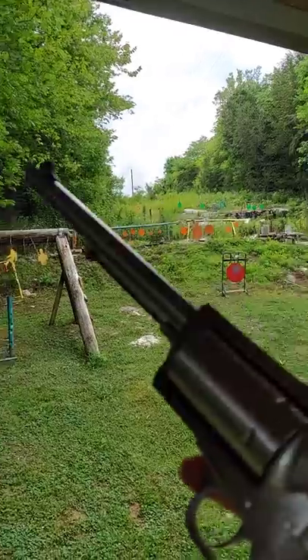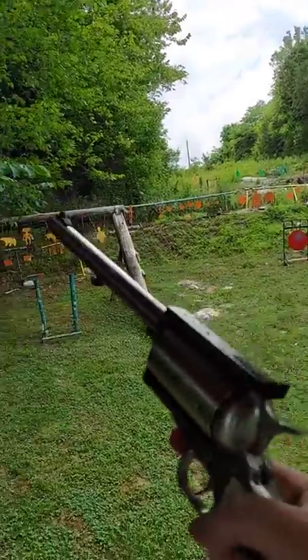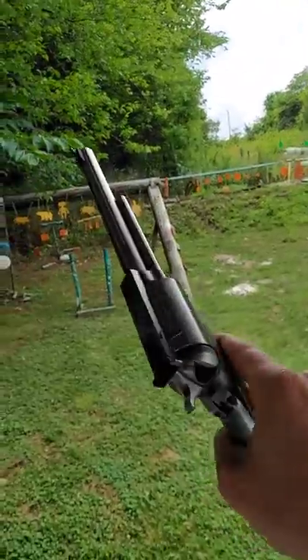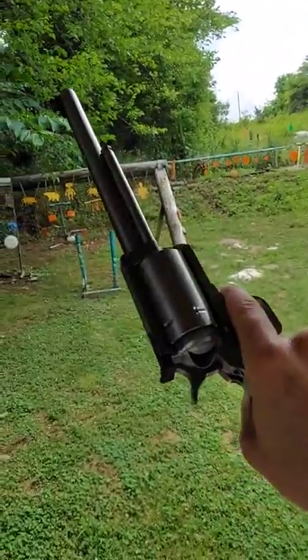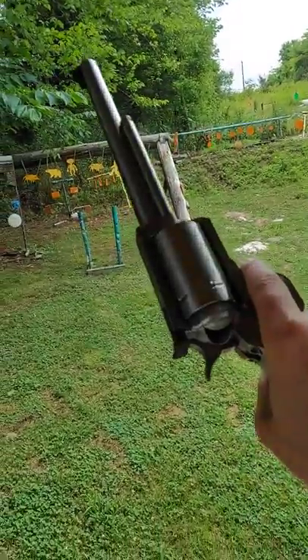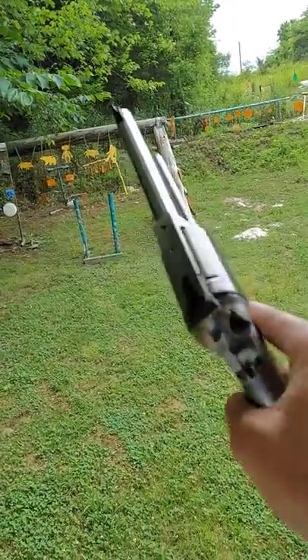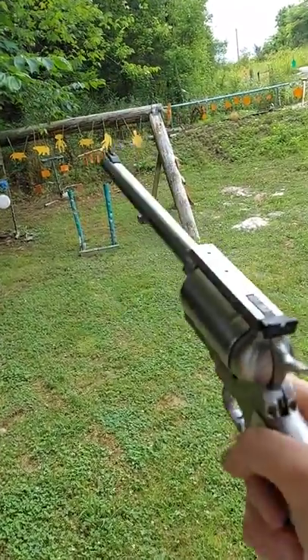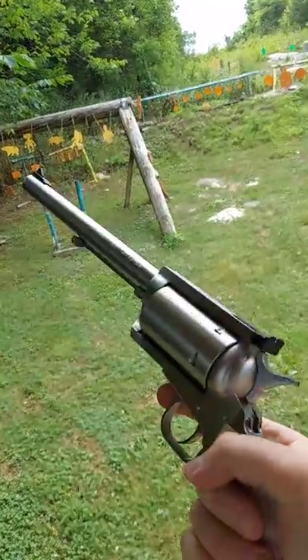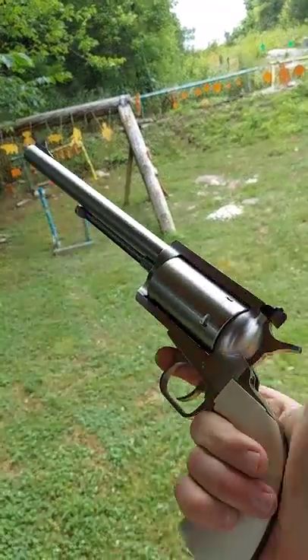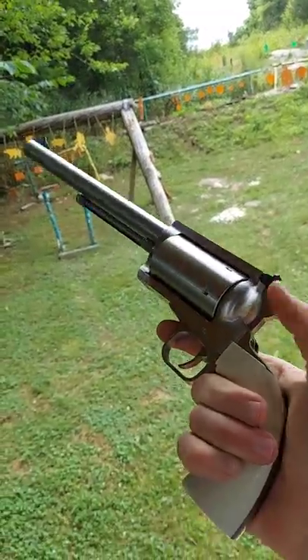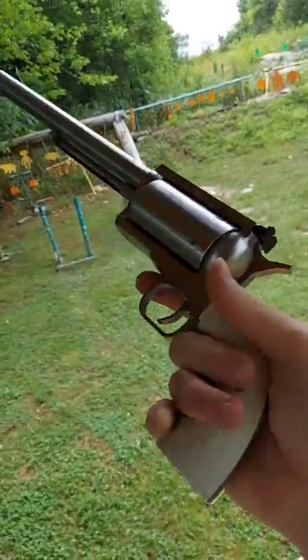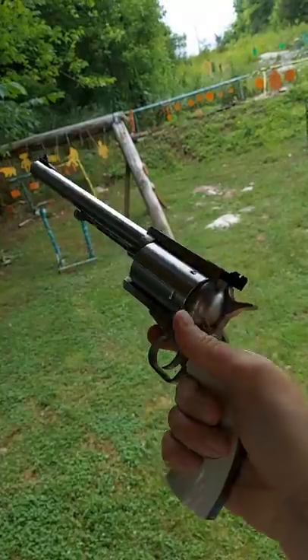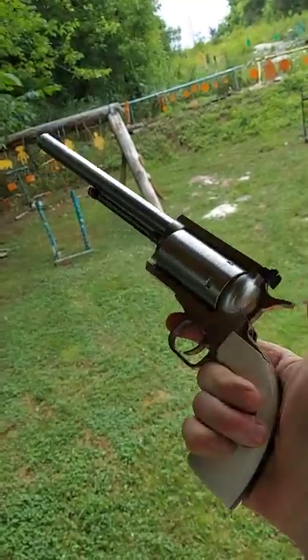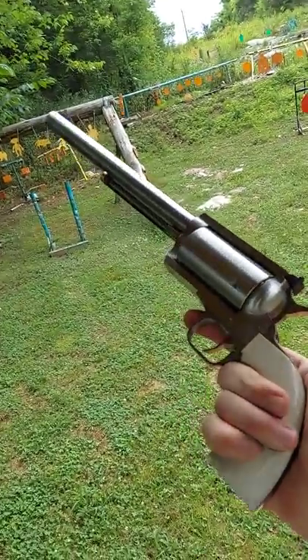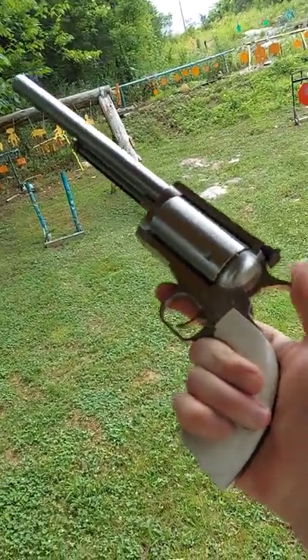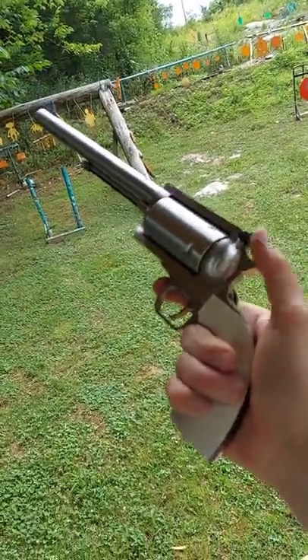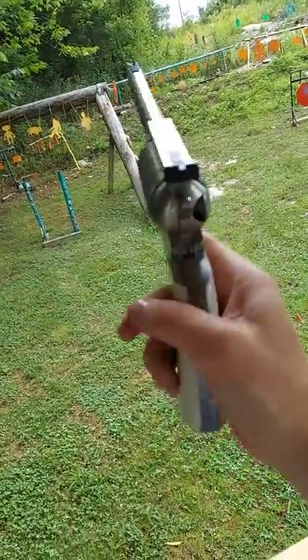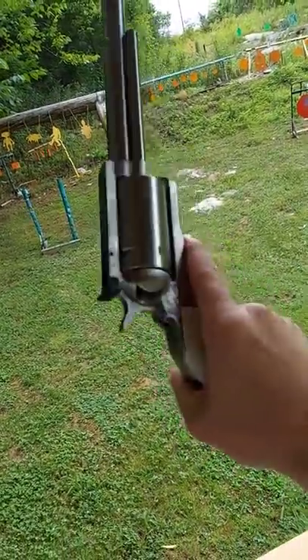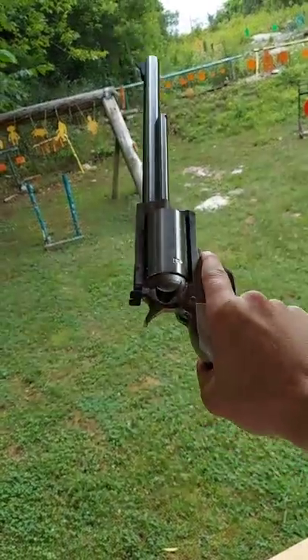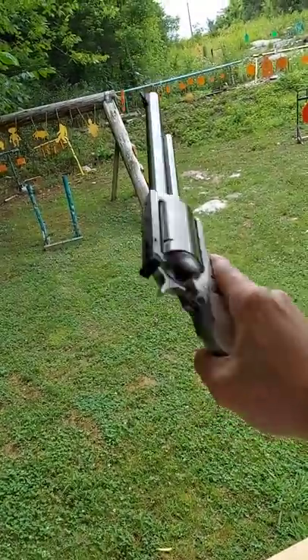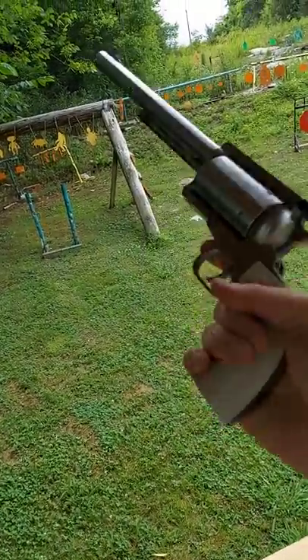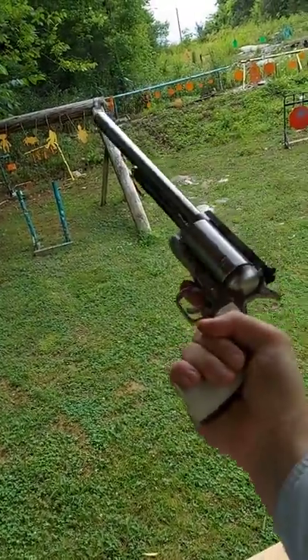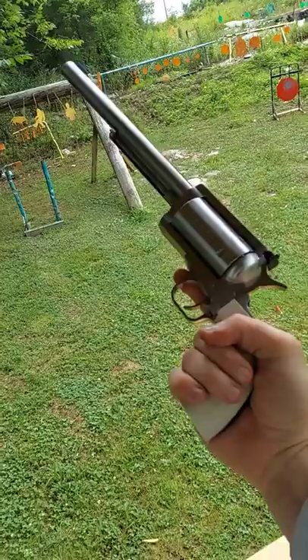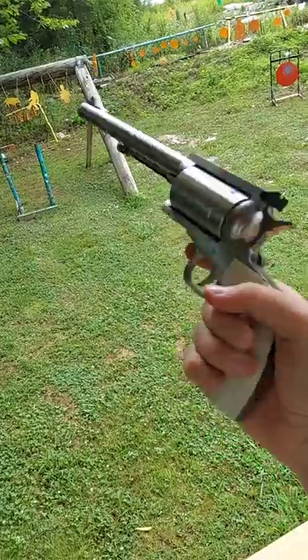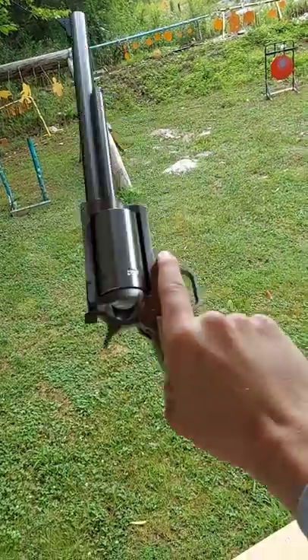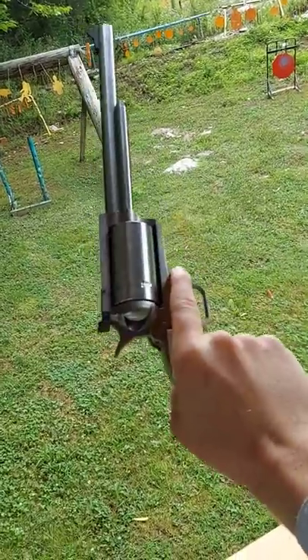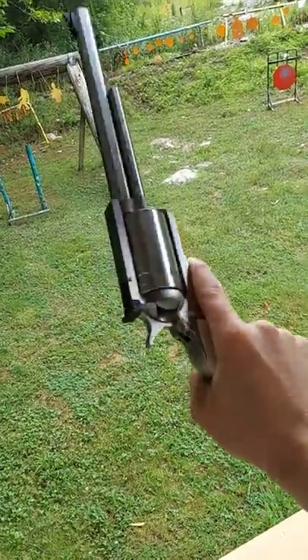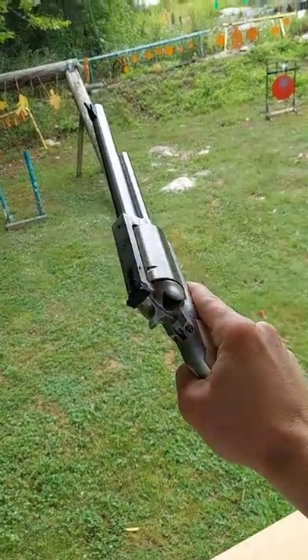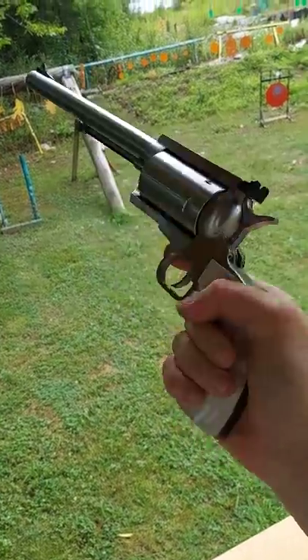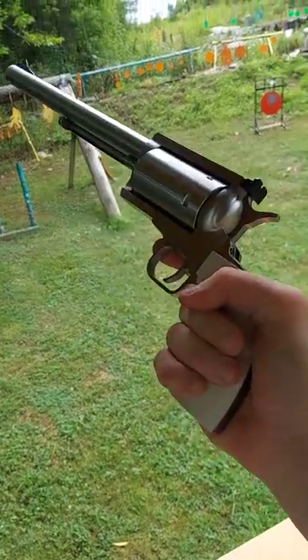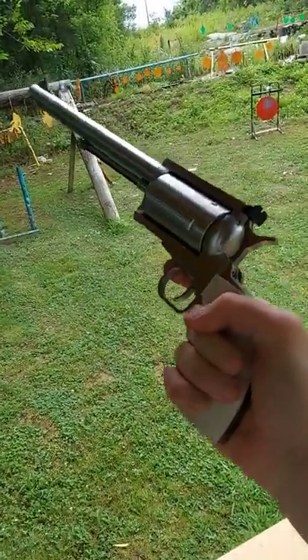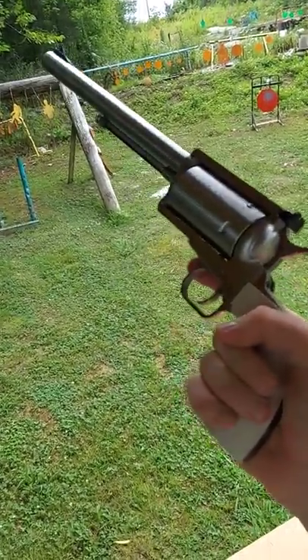Hey everybody, how you doing? This is about to be a really fun video, but if you don't have one of these giant, biggest, finest revolvers, I'm here to tell you, you ain't living right.